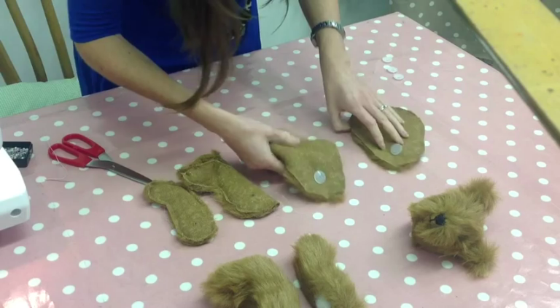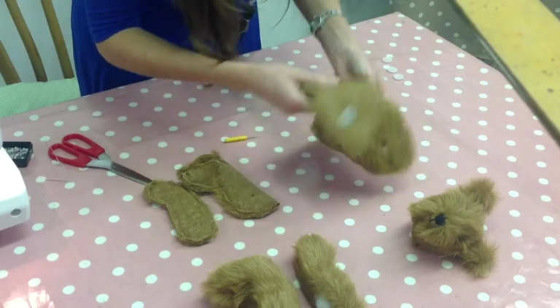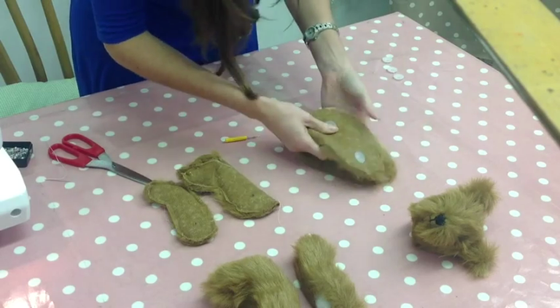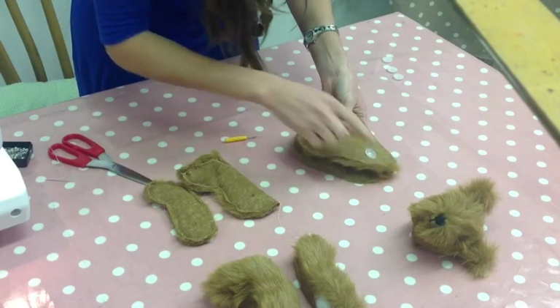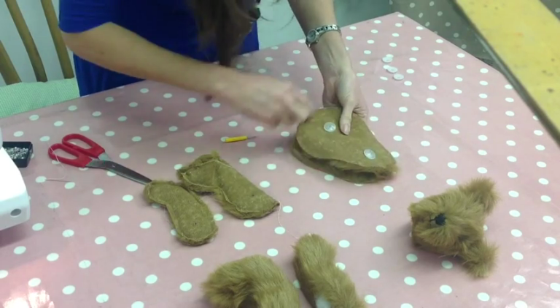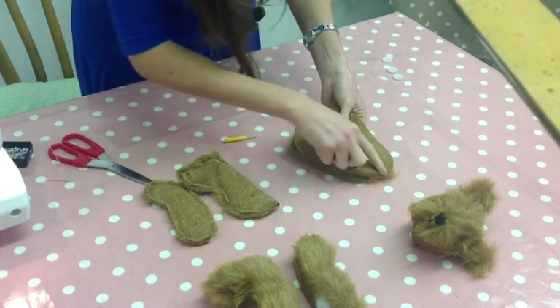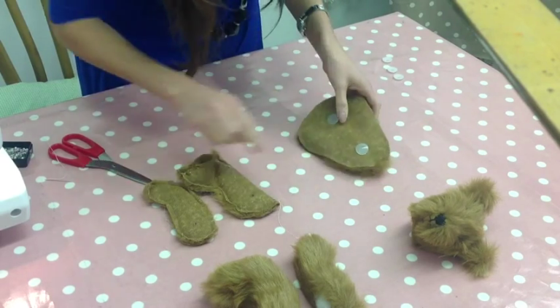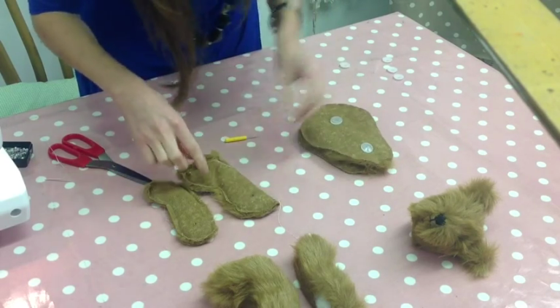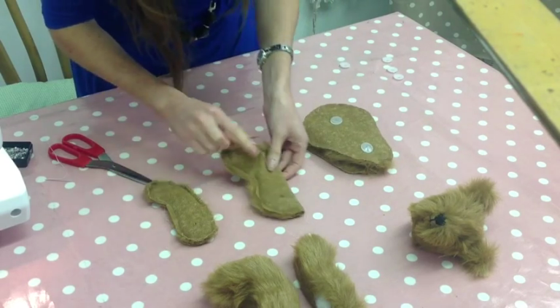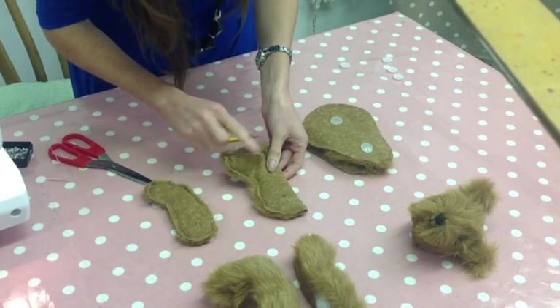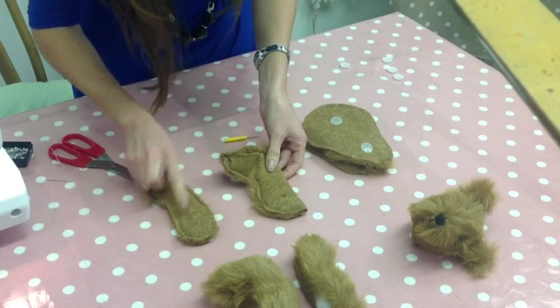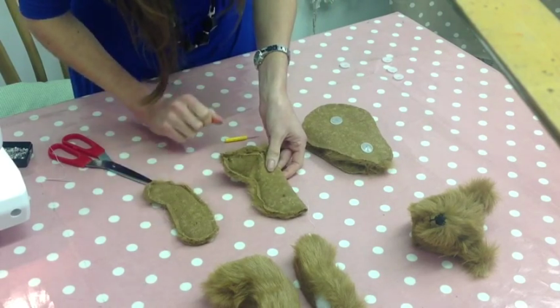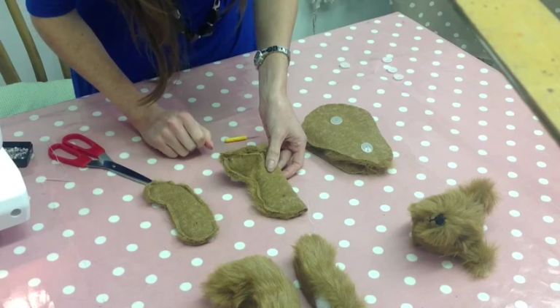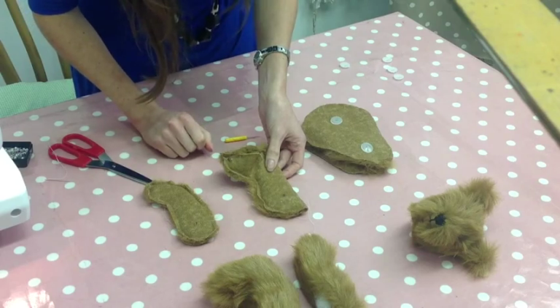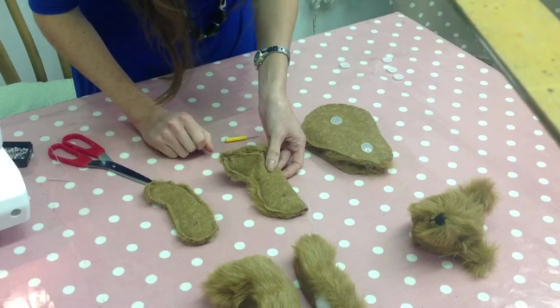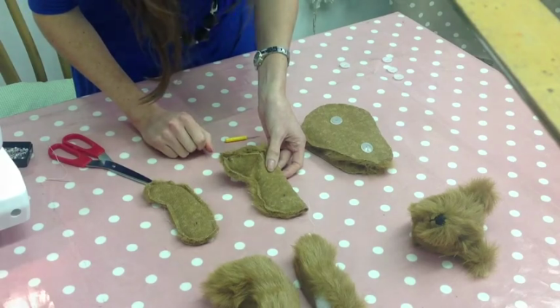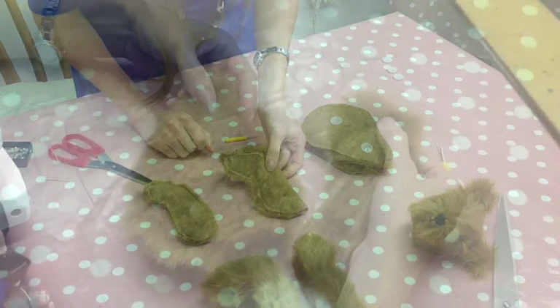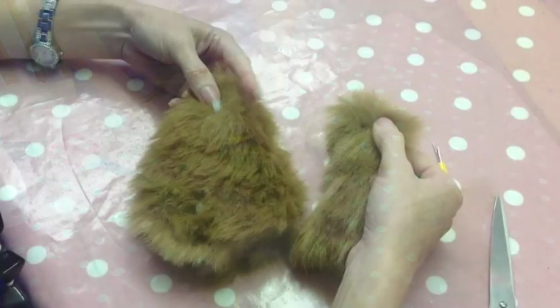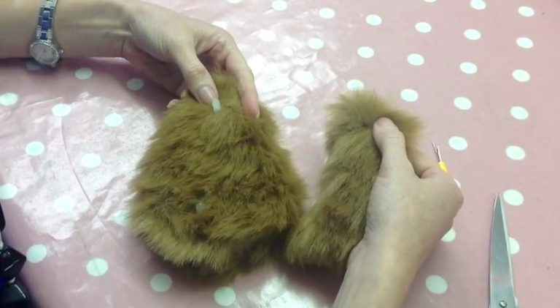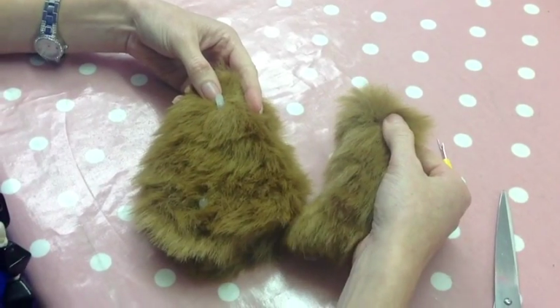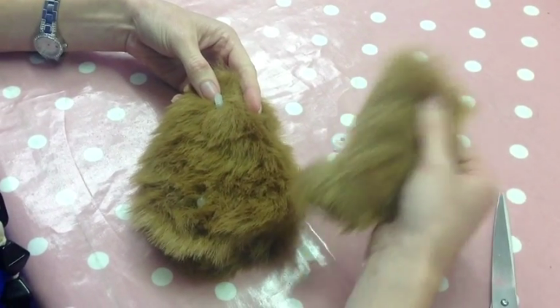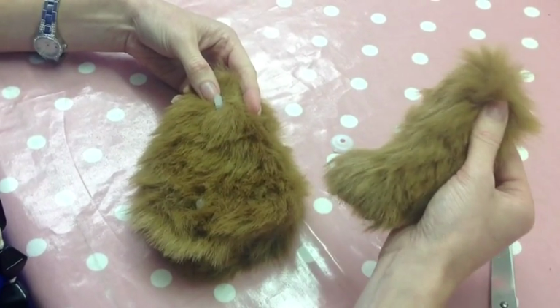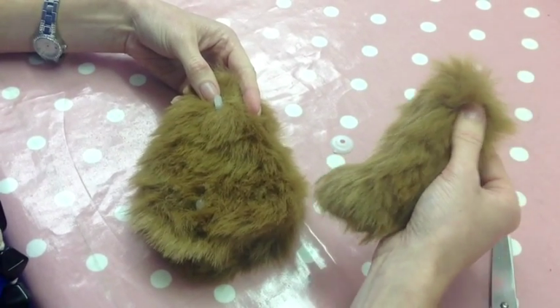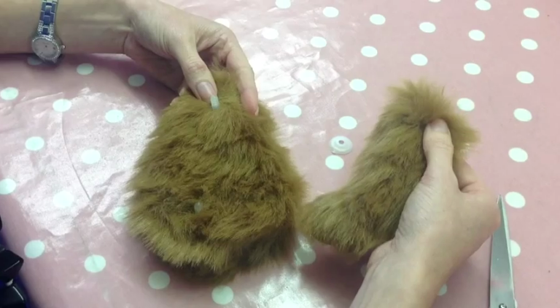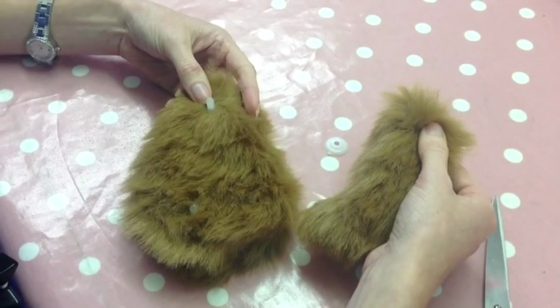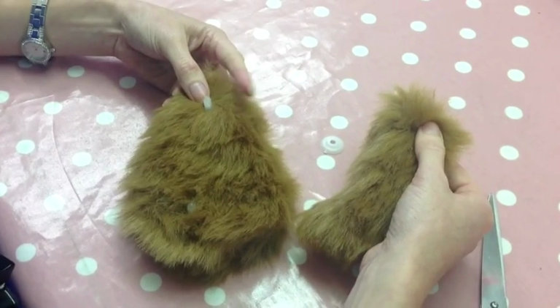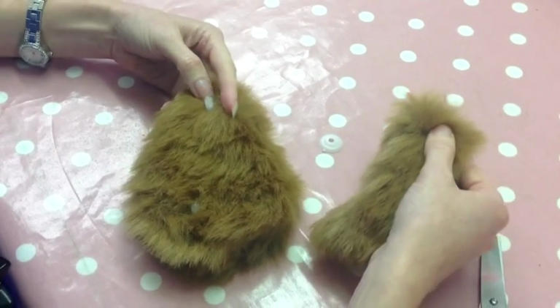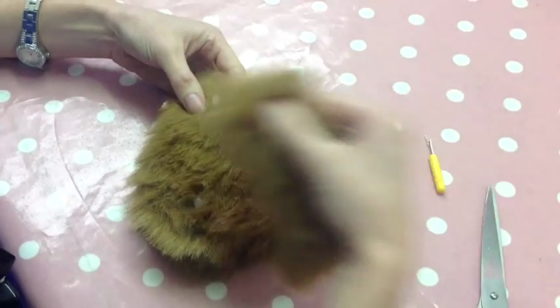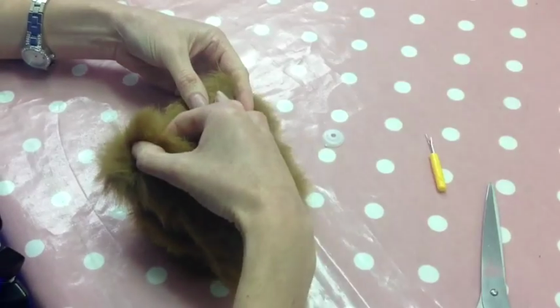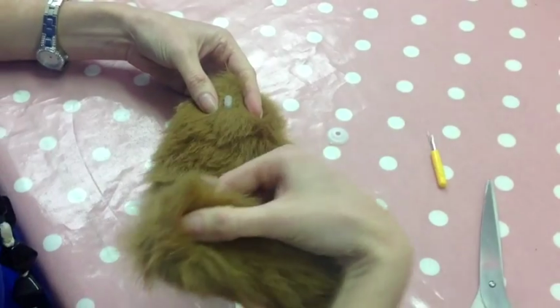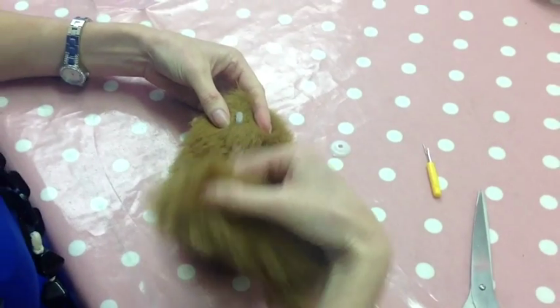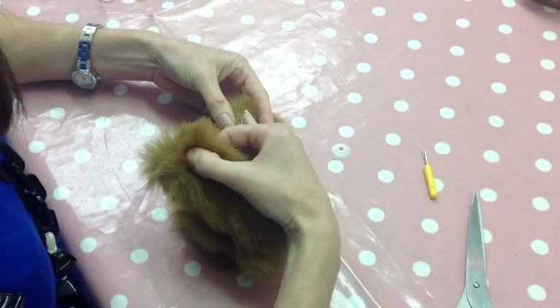Then I can pin those around and sew around here, and now I can turn these the right side out. Once you've turned your body, arms, and legs the right side out, then your bolts will hopefully be sticking through.